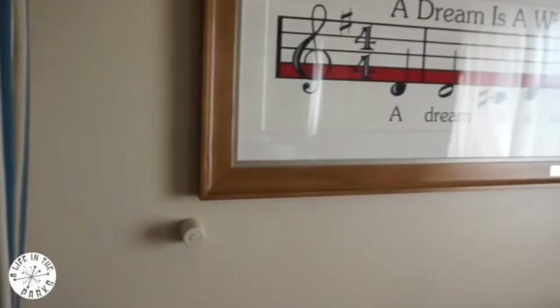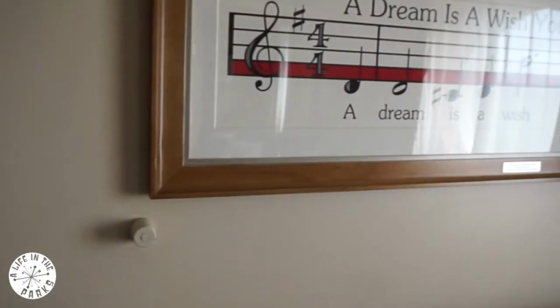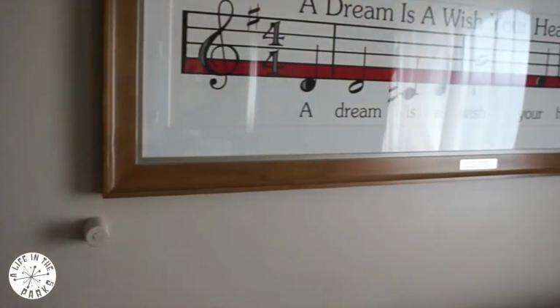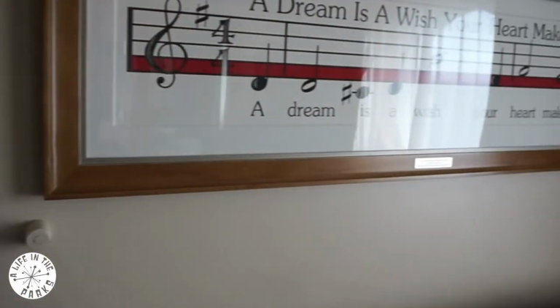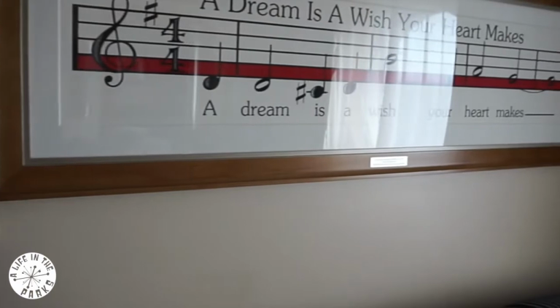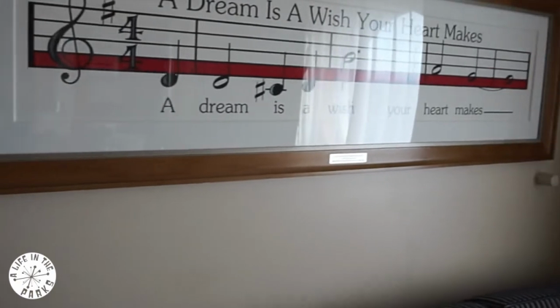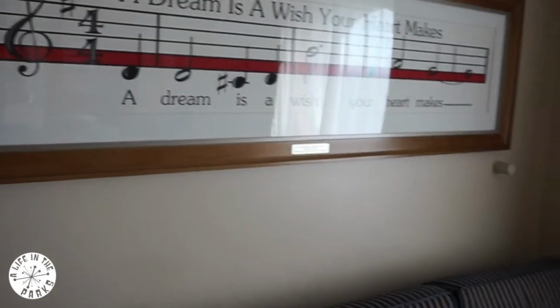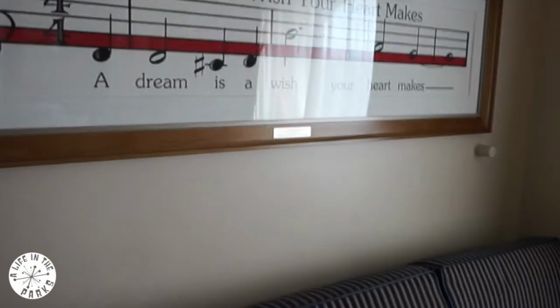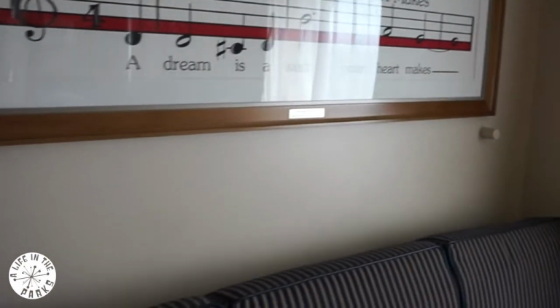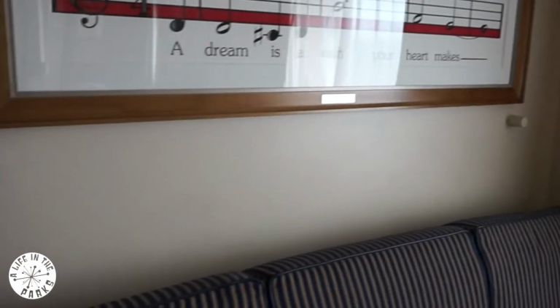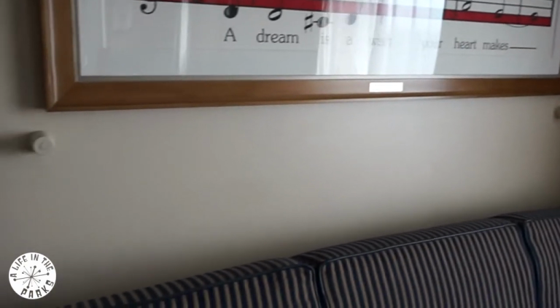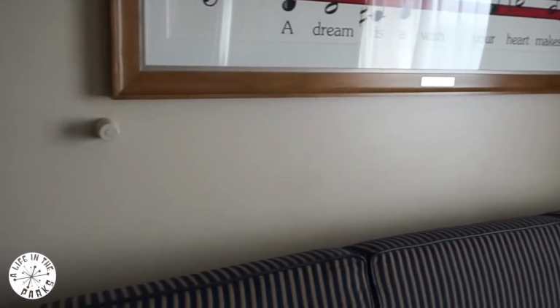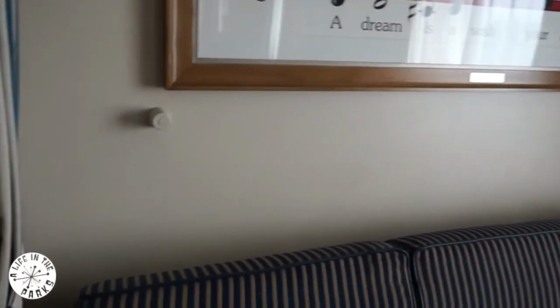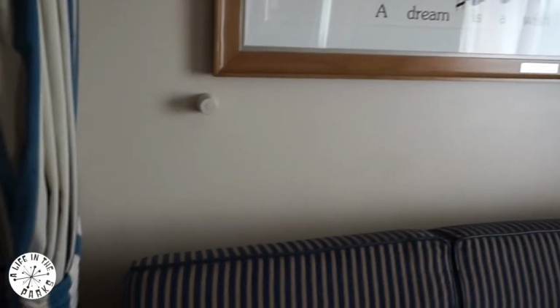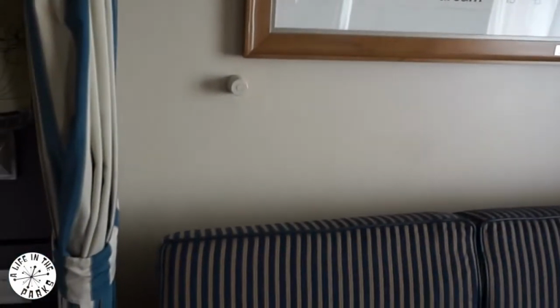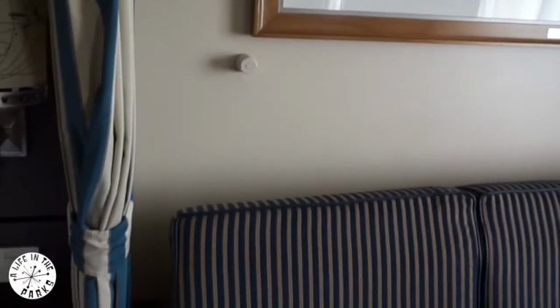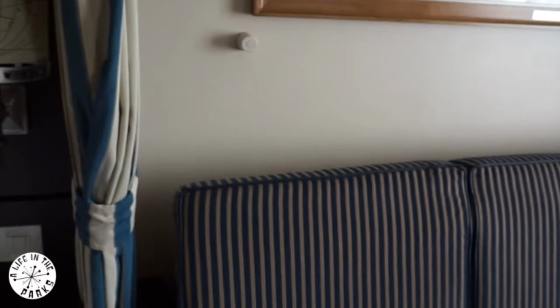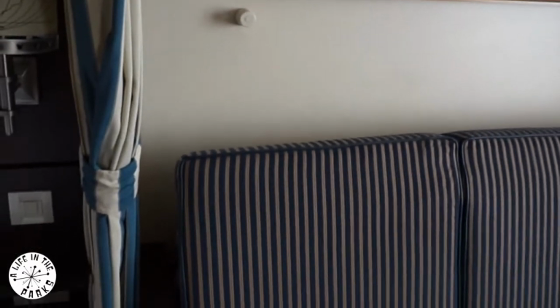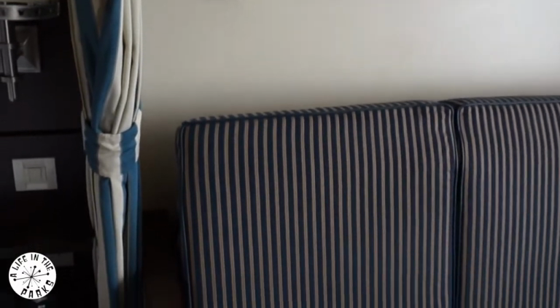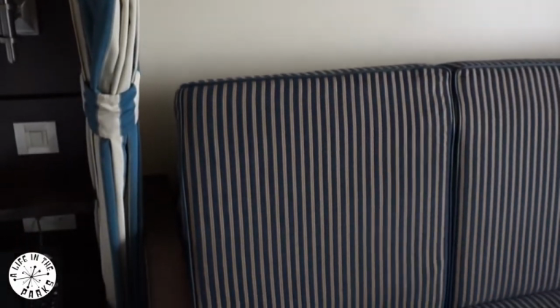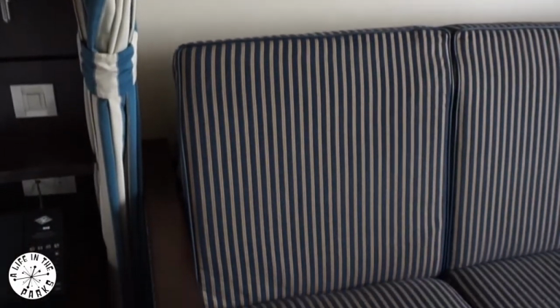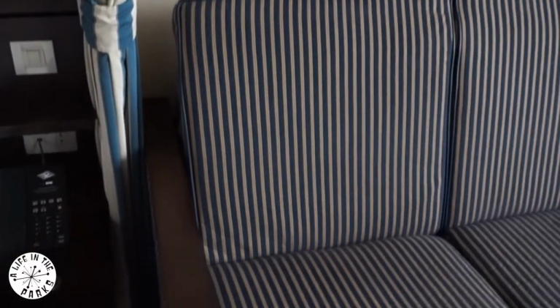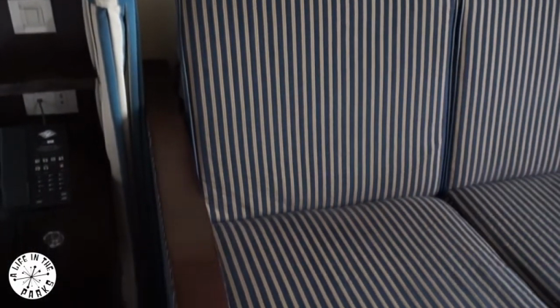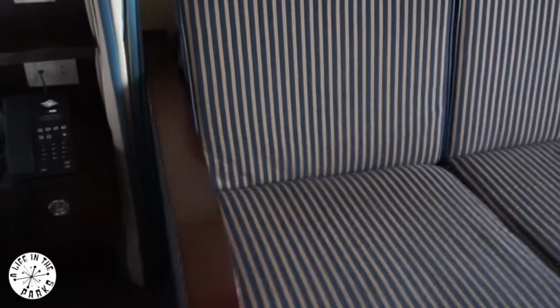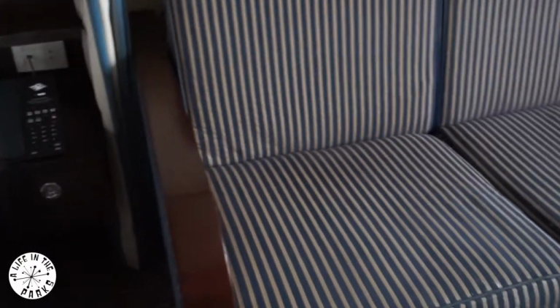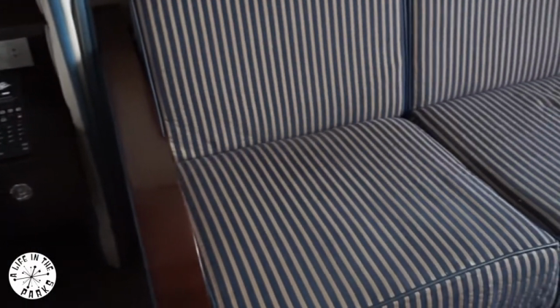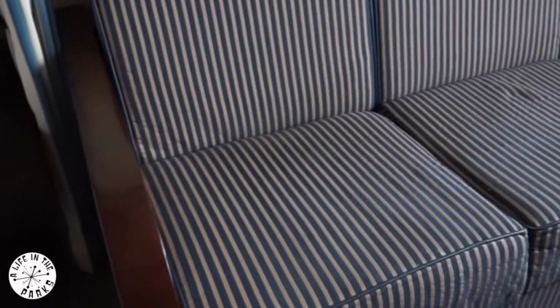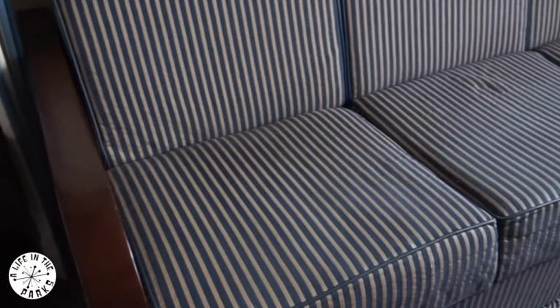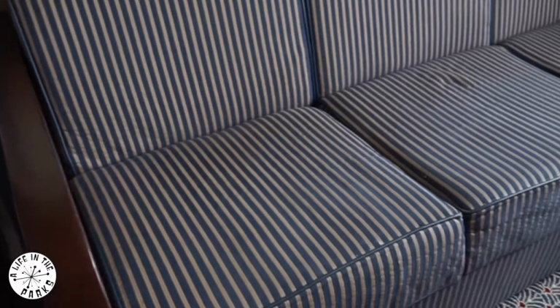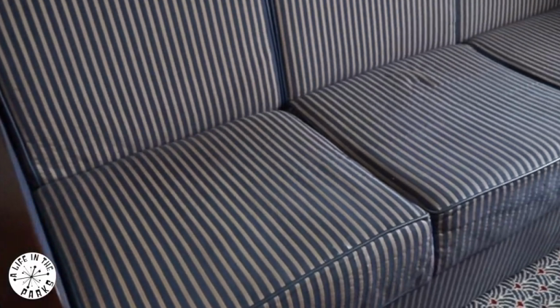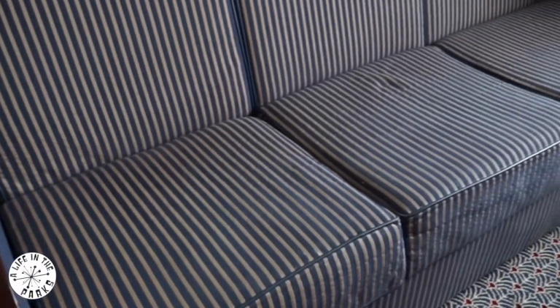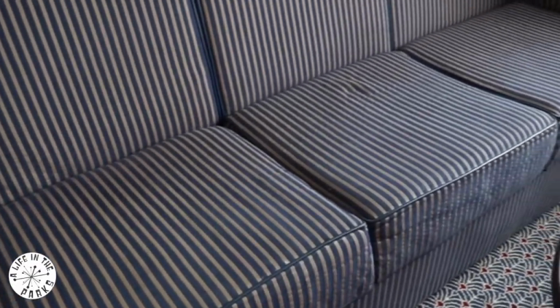Did you notice the hidden Mickeys on the lampshade? The sofa folds out into a bed and there is also a pull down bed in the ceiling too.